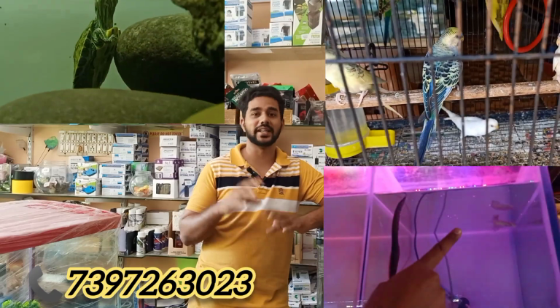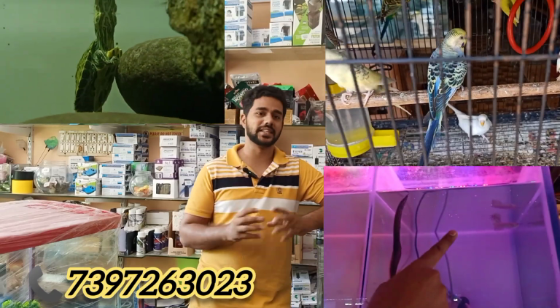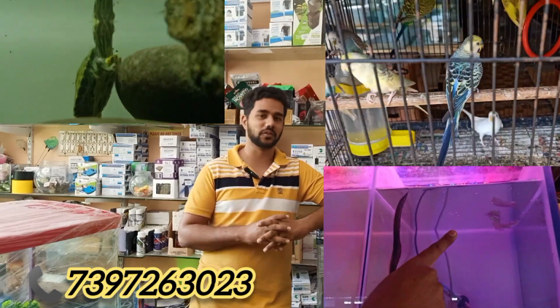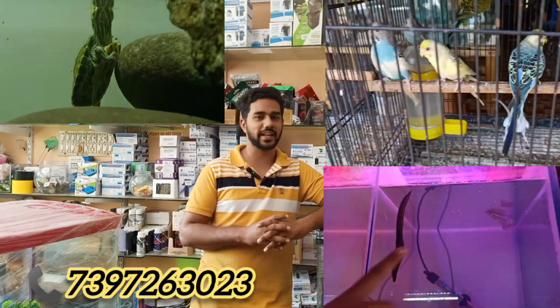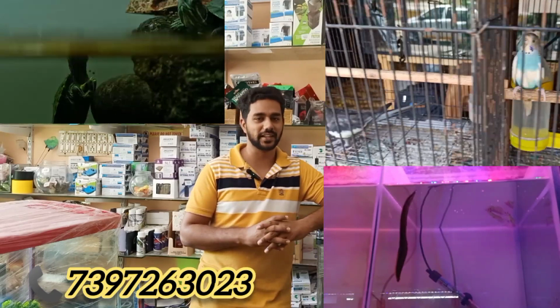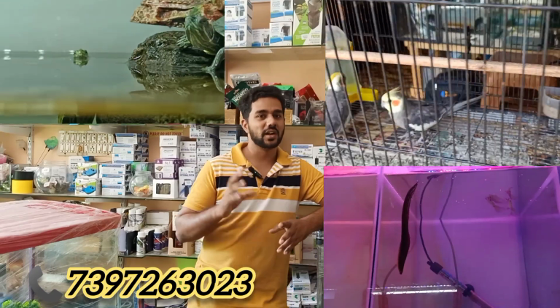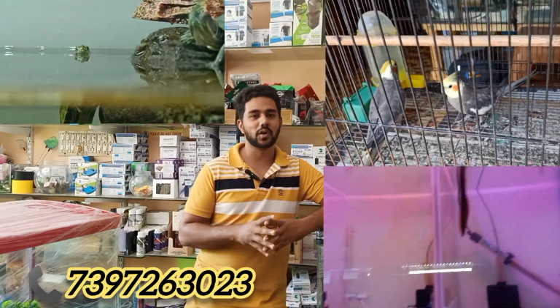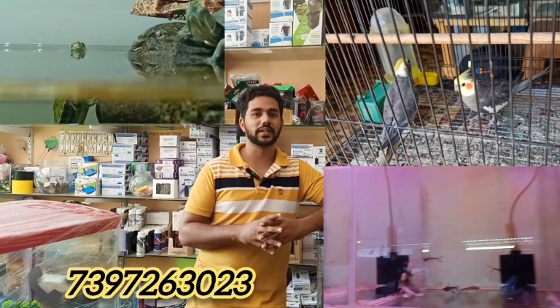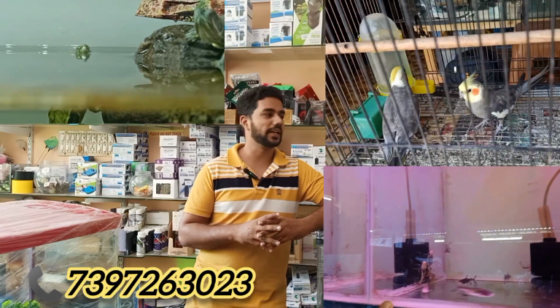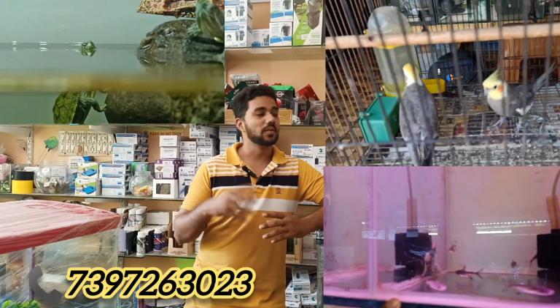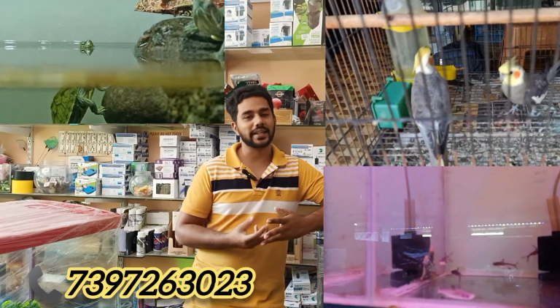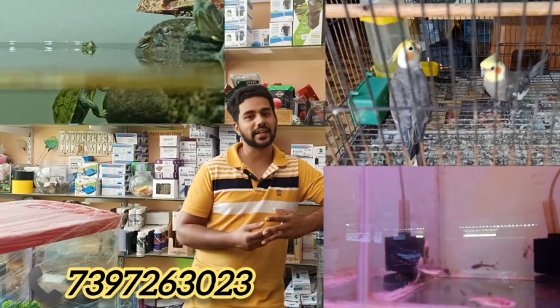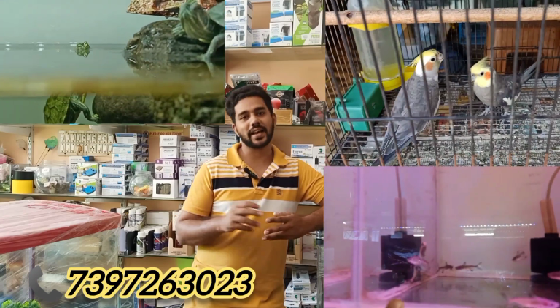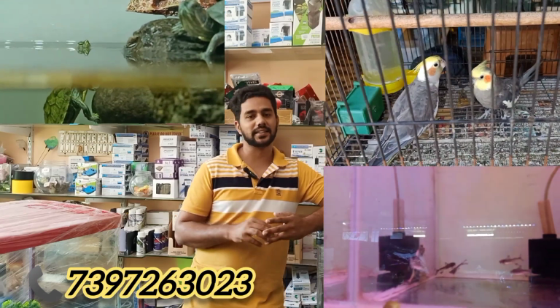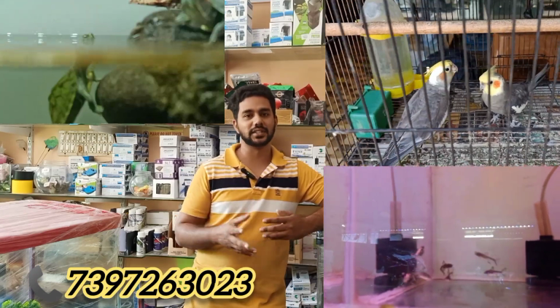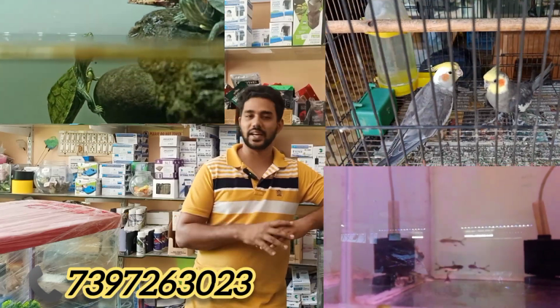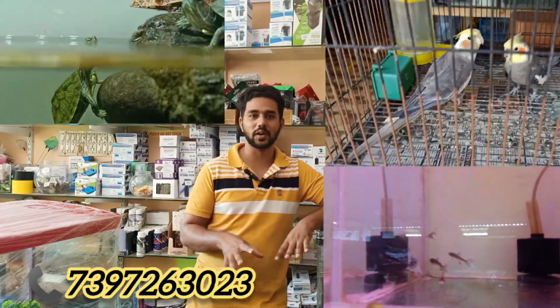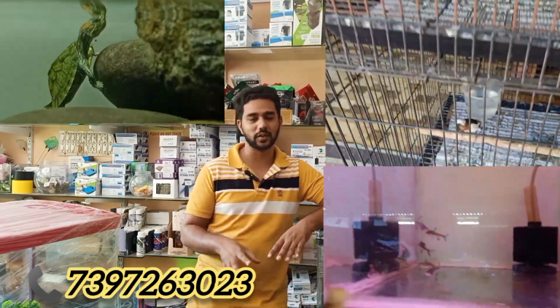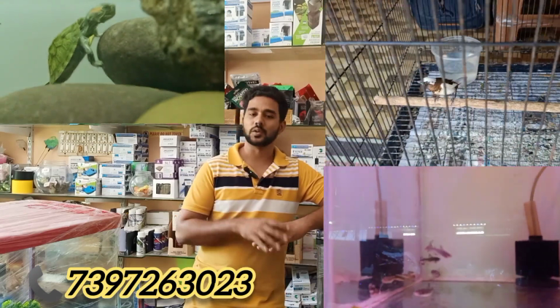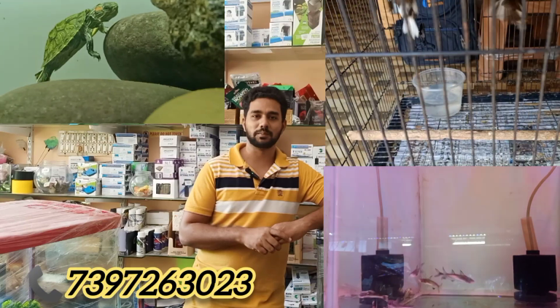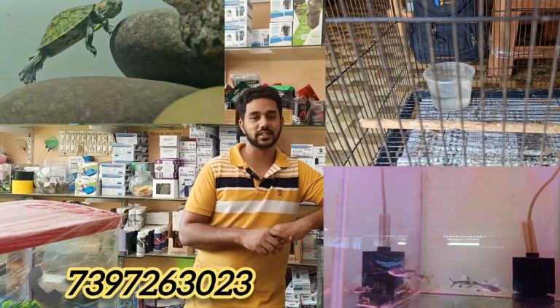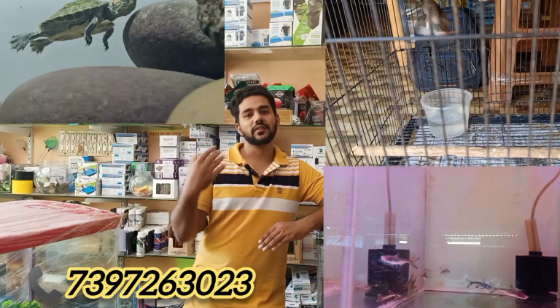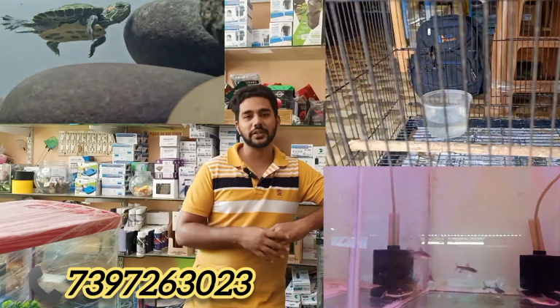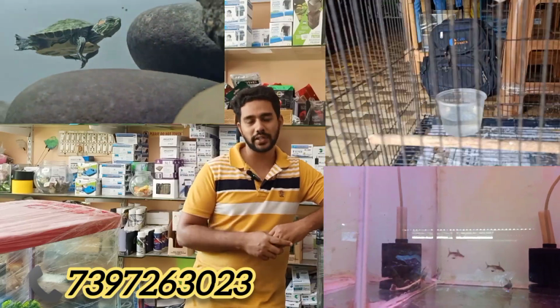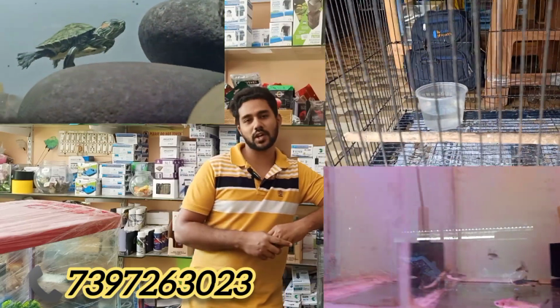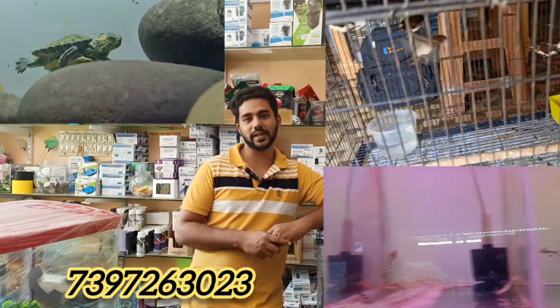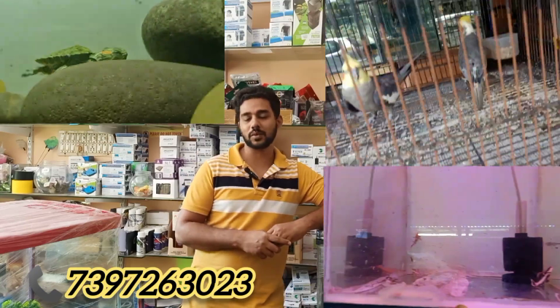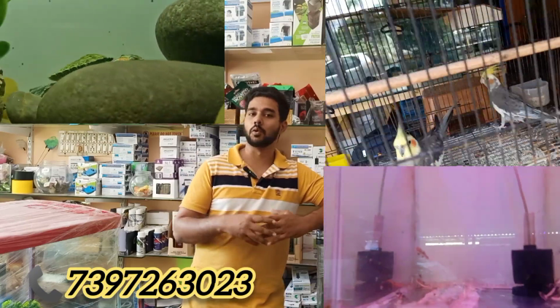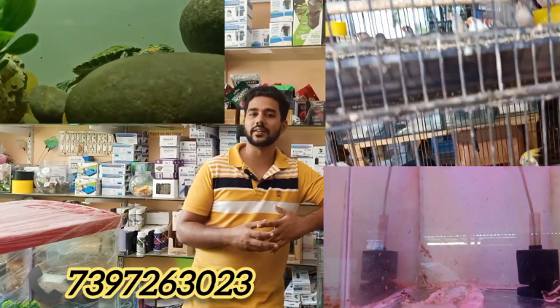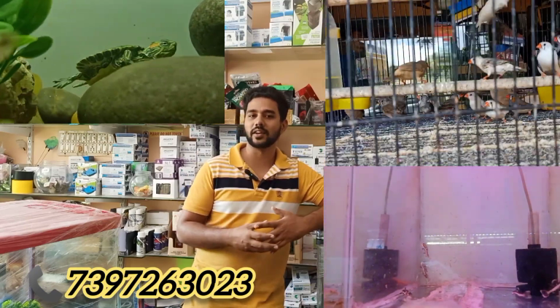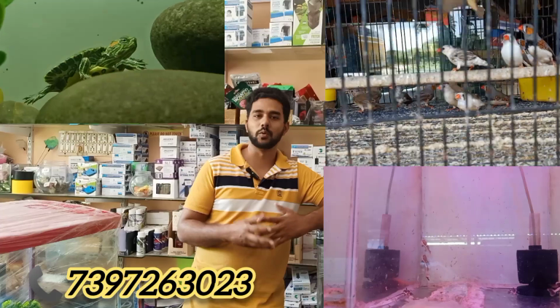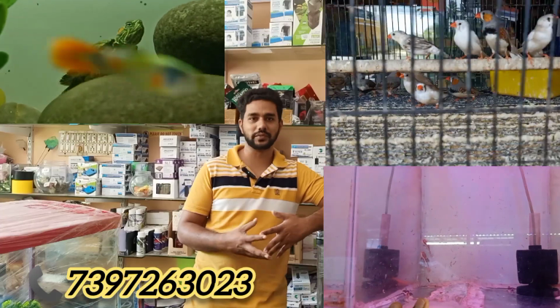The planted tank items include yellow fish. In the shop, we have planted tank accessories. We are a one-stop destination, and we have a stock update every week, two to three times. There are a lot of fish.